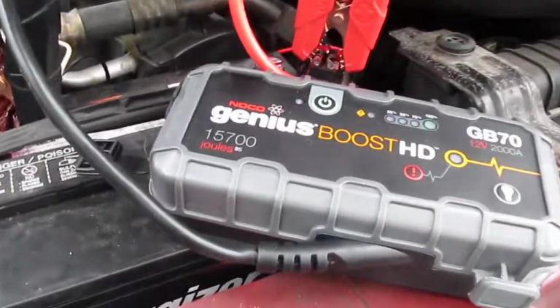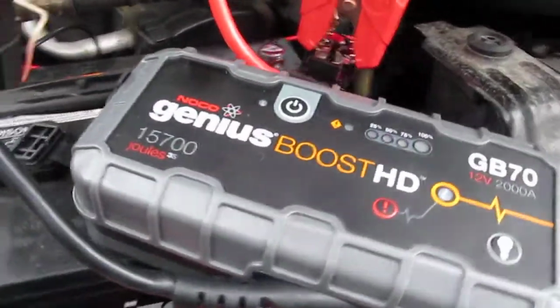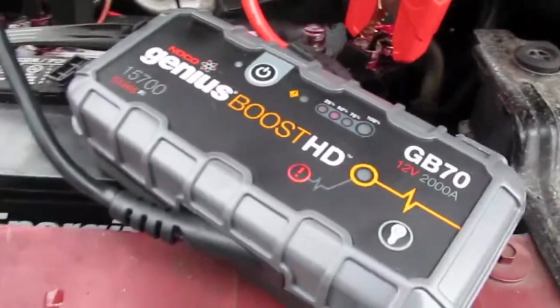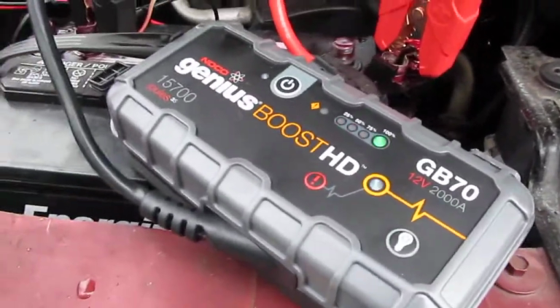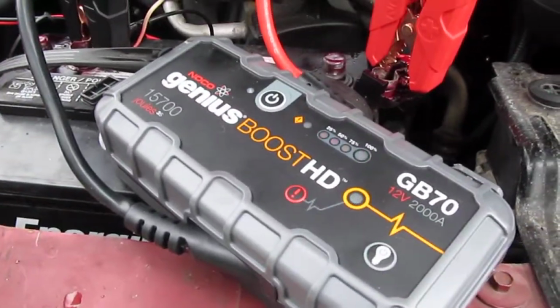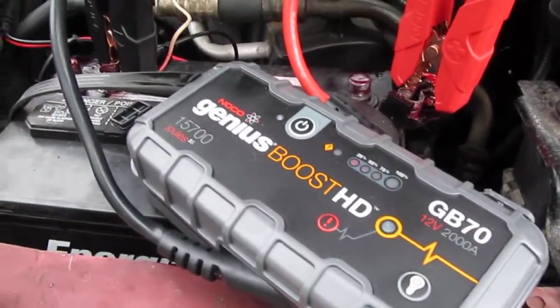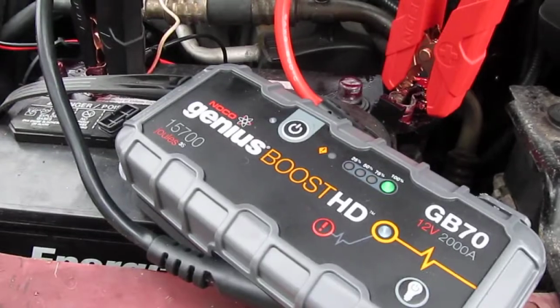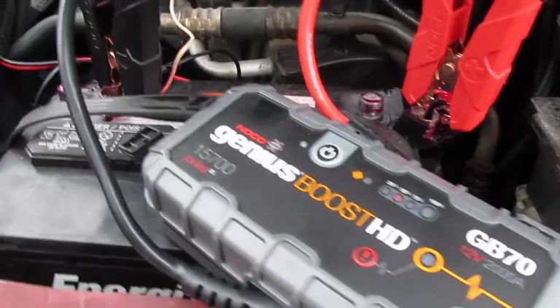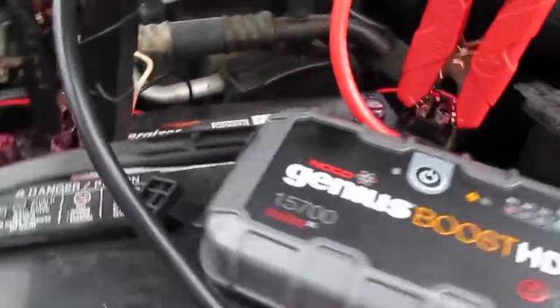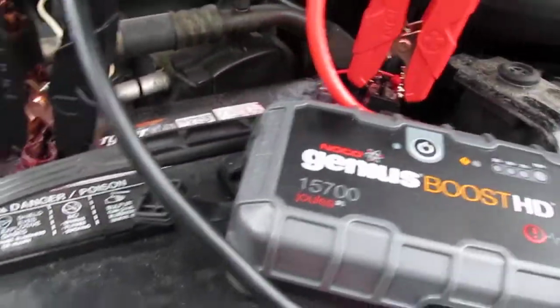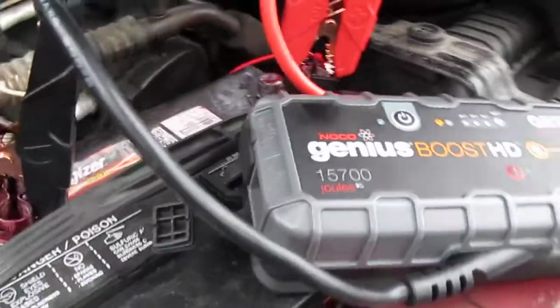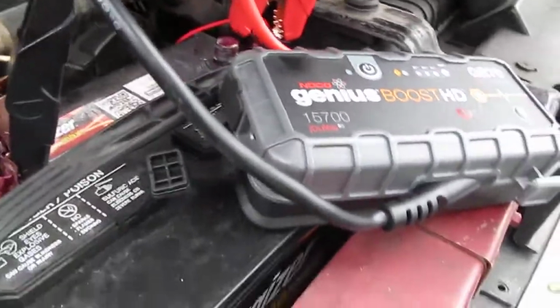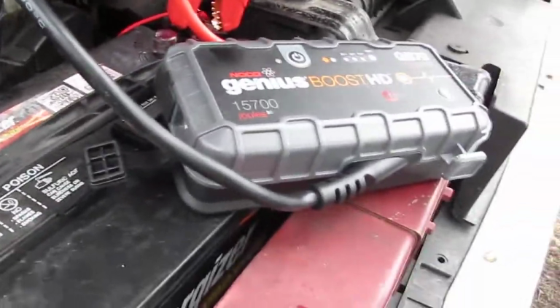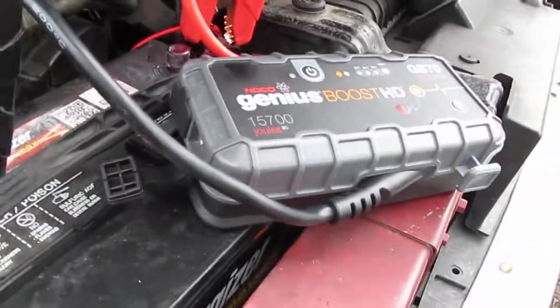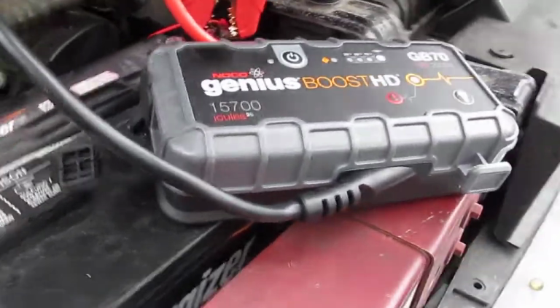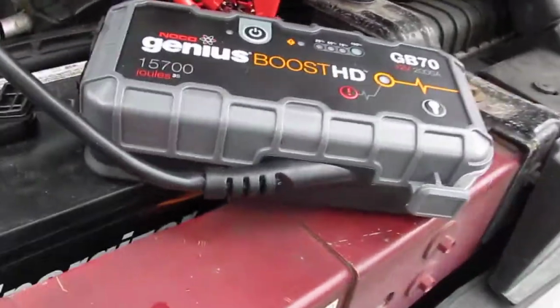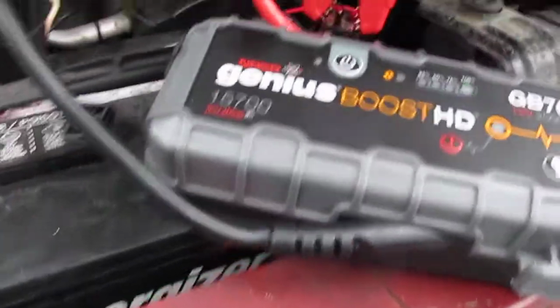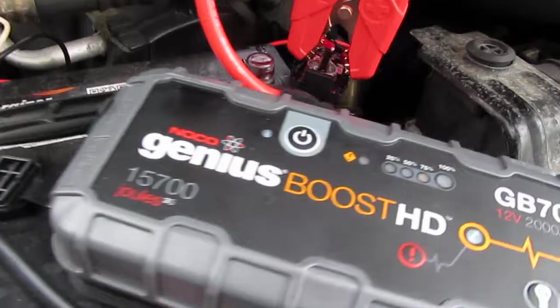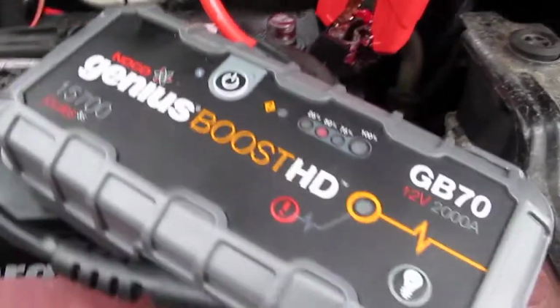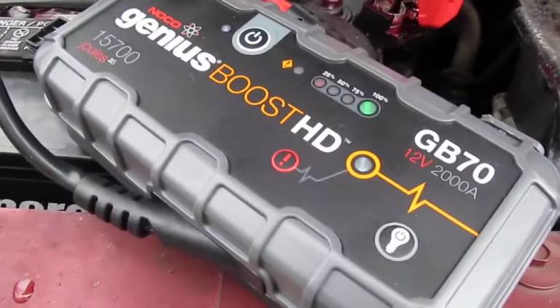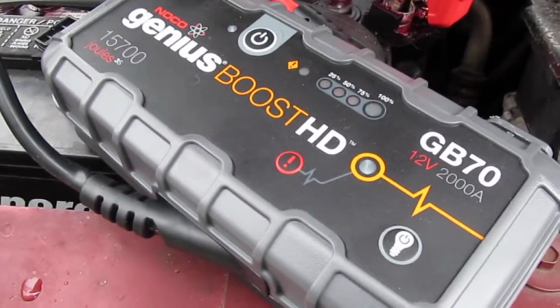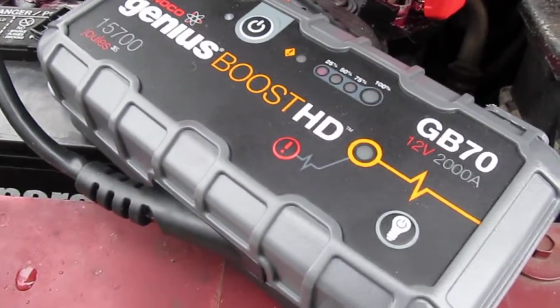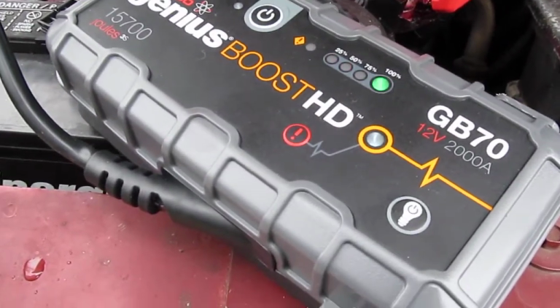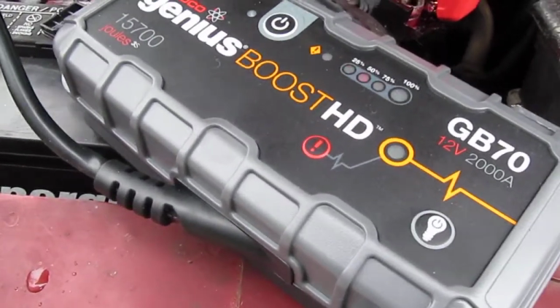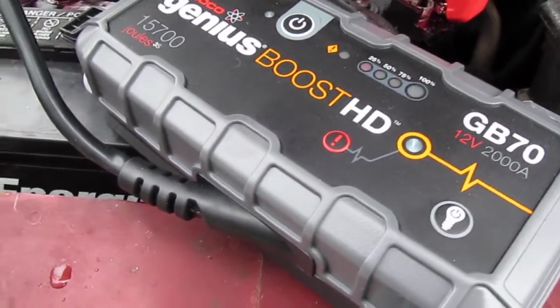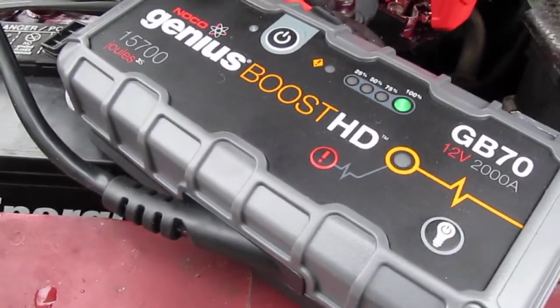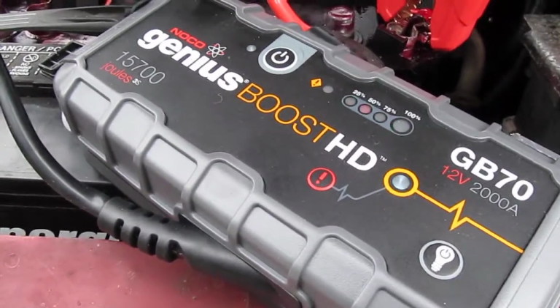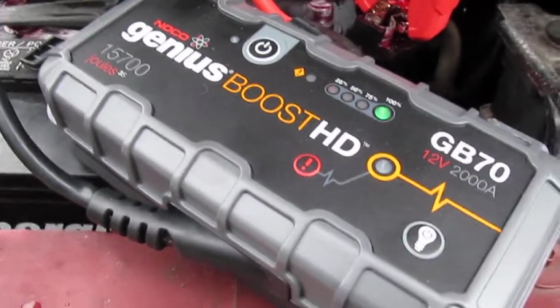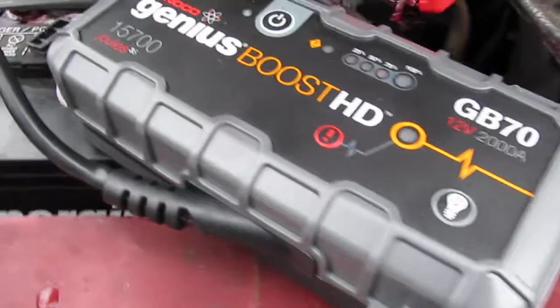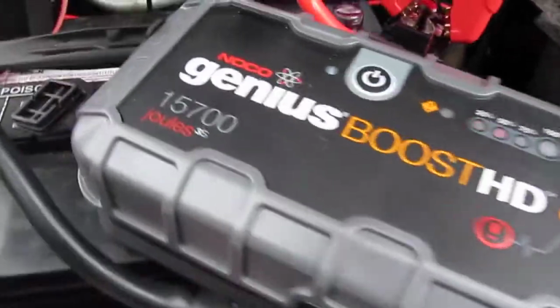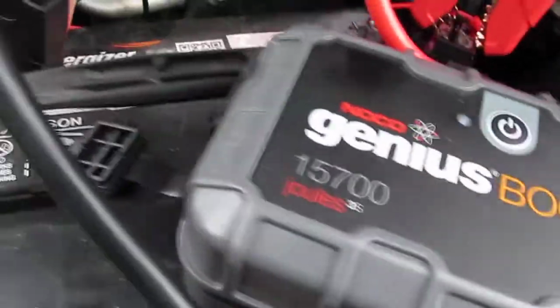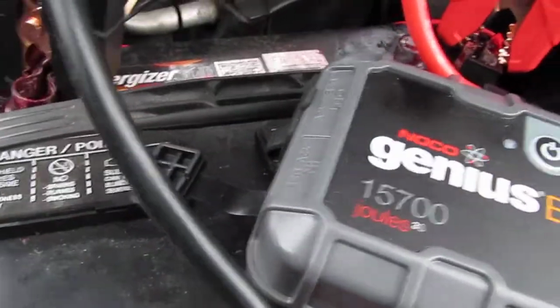I guess it works. Okay, pretty impressed. It gave it a pretty good boost and it's a cold engine that's been sitting, so I guess it passed the test.